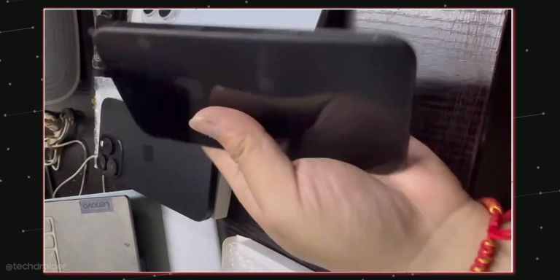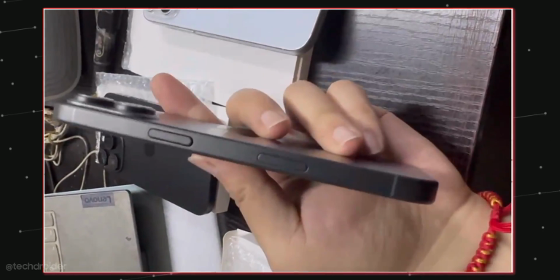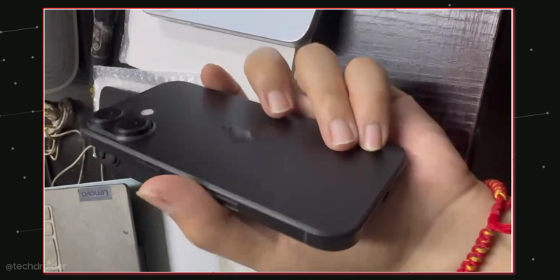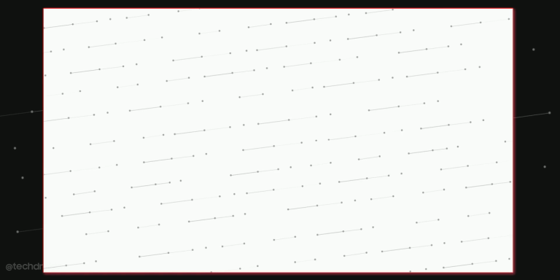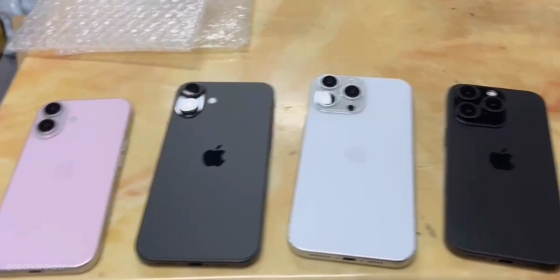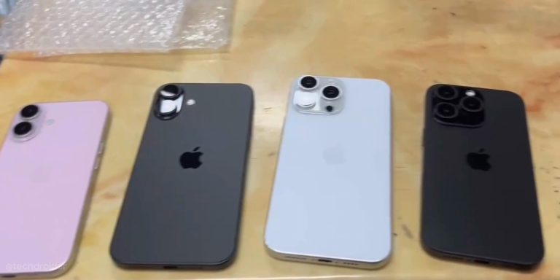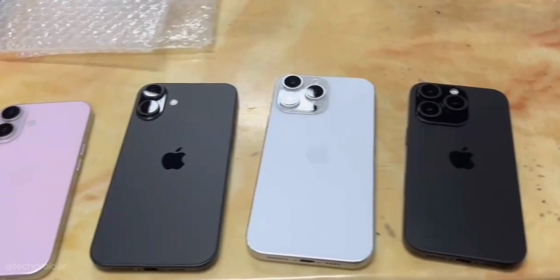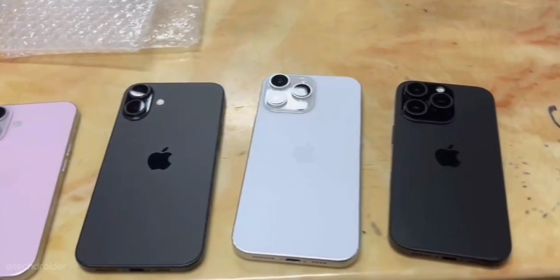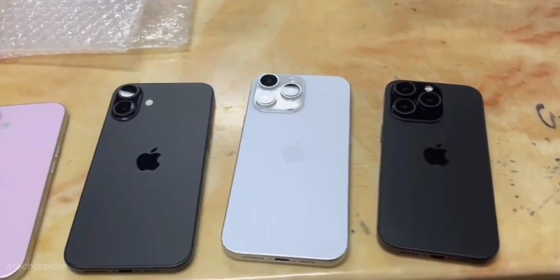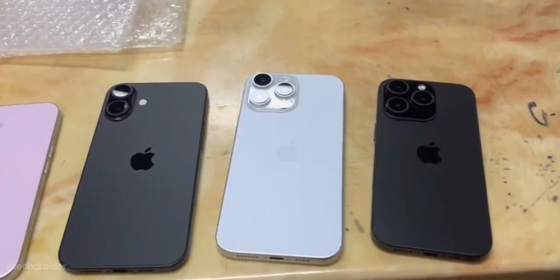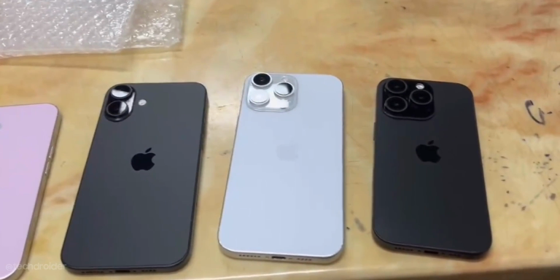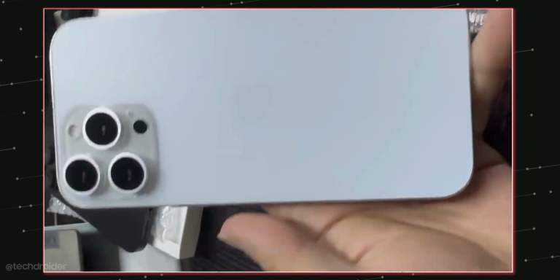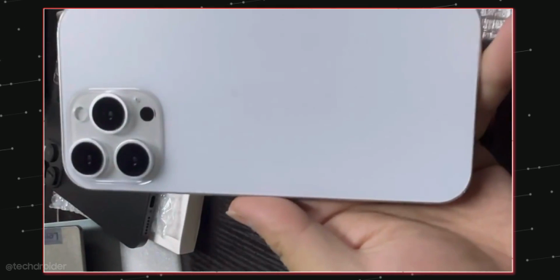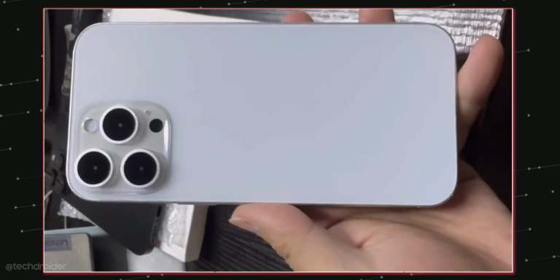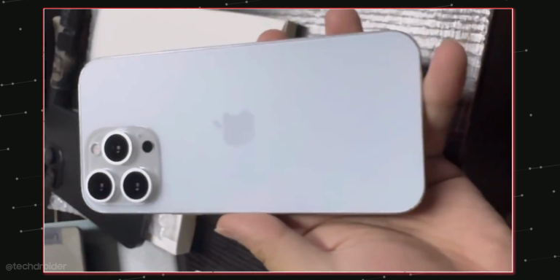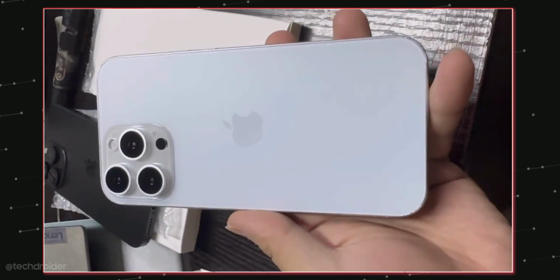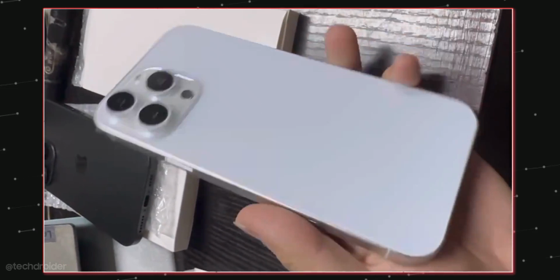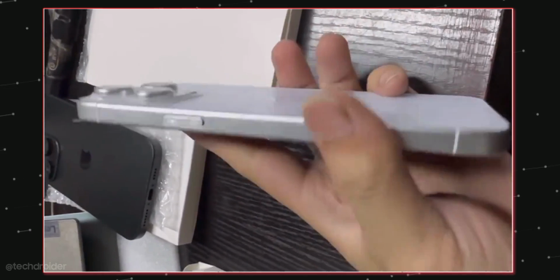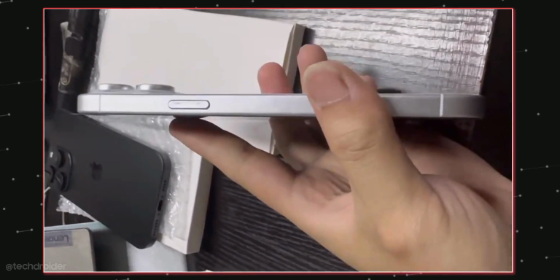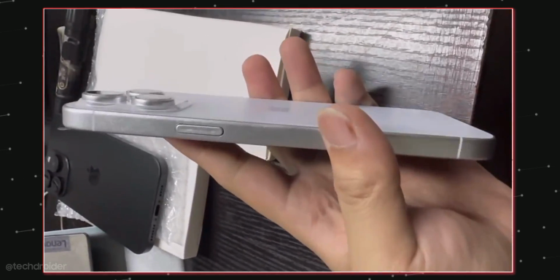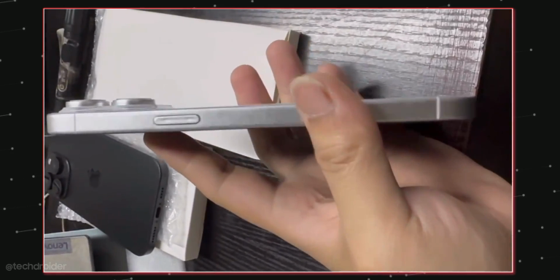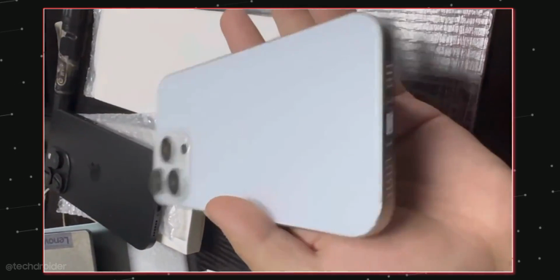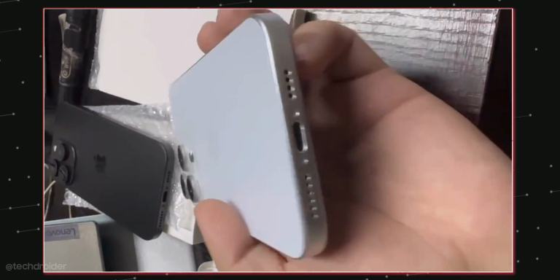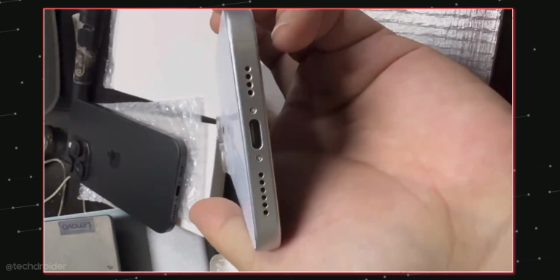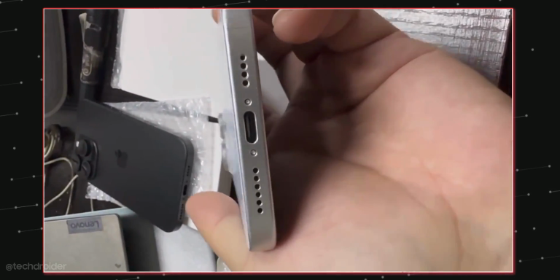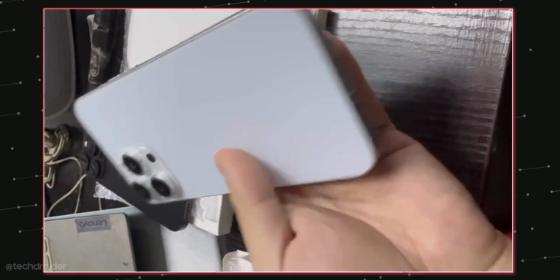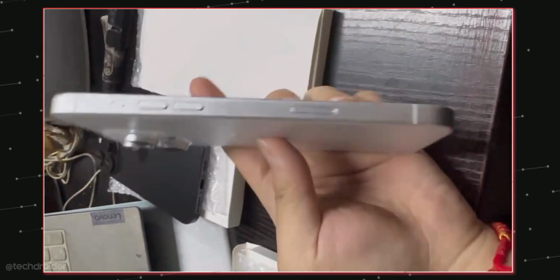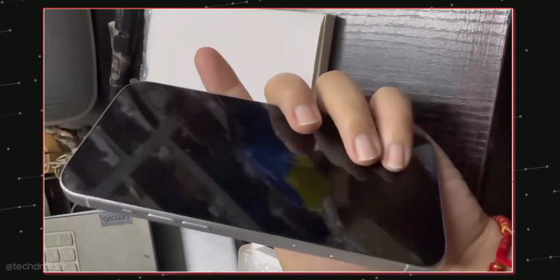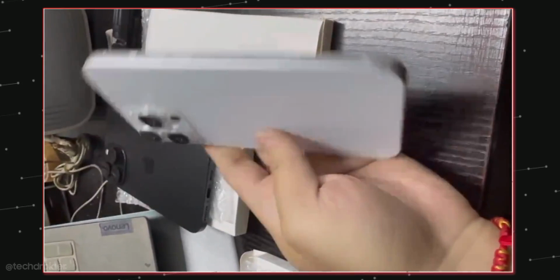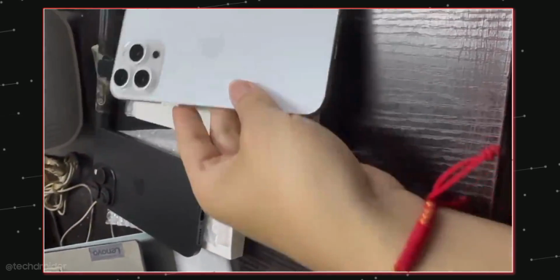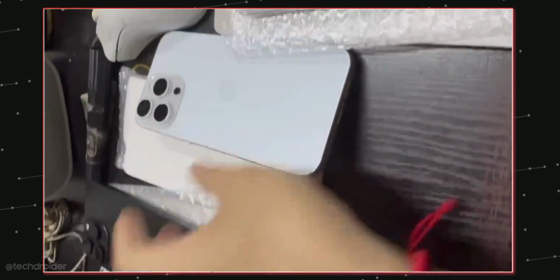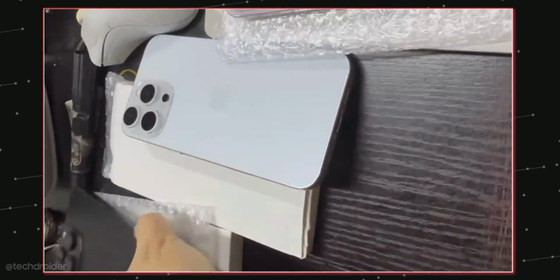The iPhone 16 Pro is coming at 6.3 inches and the Pro Max at 6.9 inches — a massive screen size. Both are getting a 5x periscope zoom camera, an action button, and a capture button that can be used to shoot instant photos and videos.